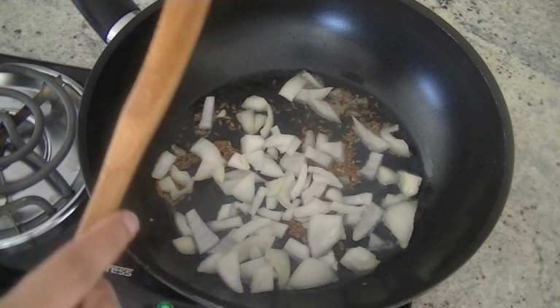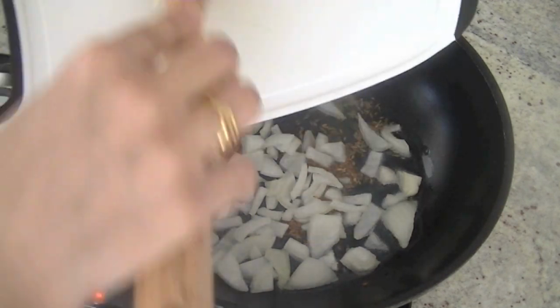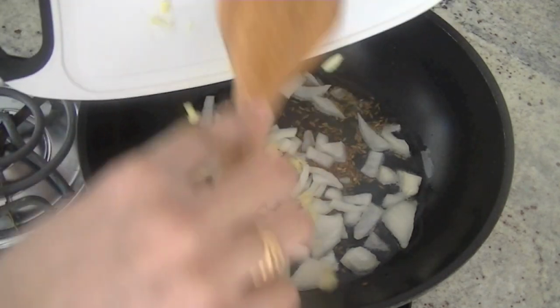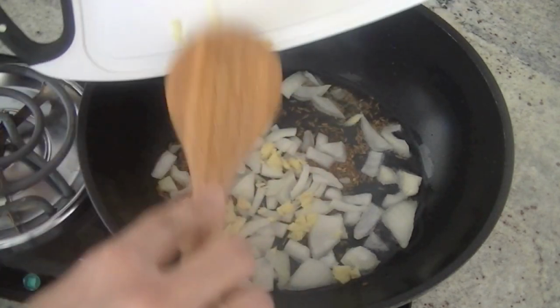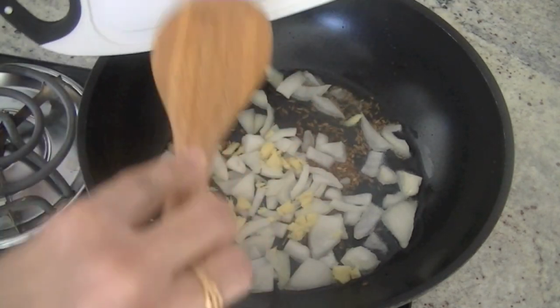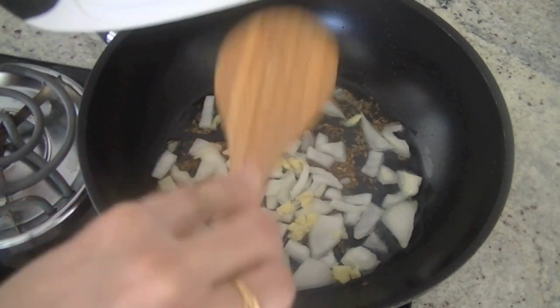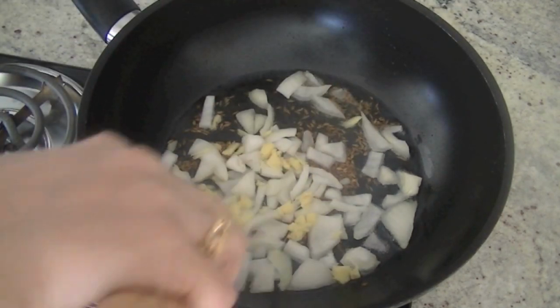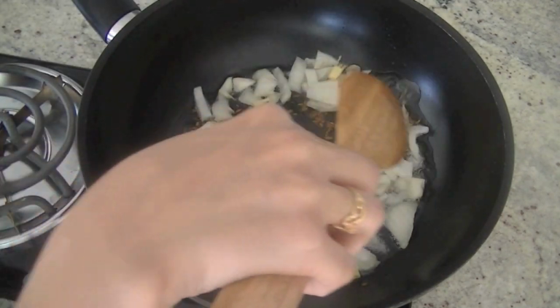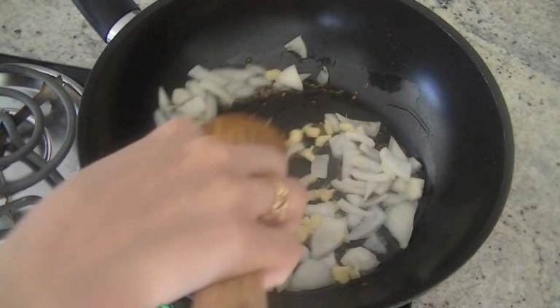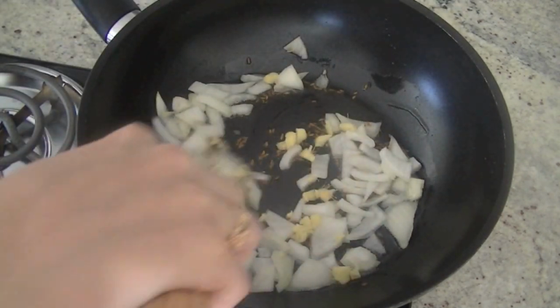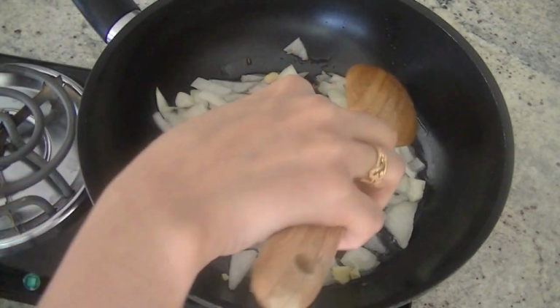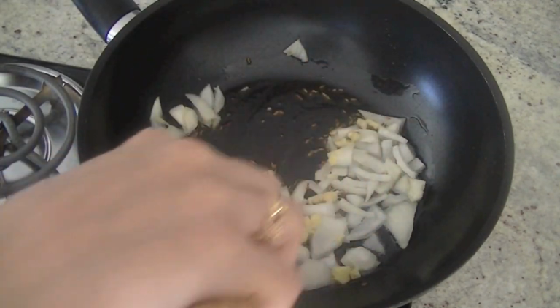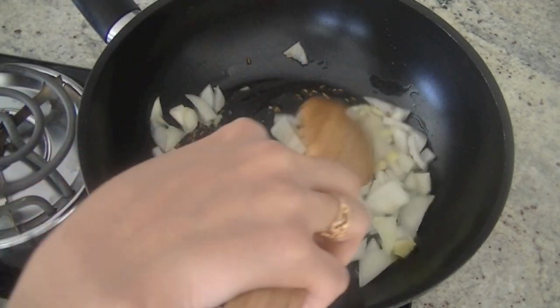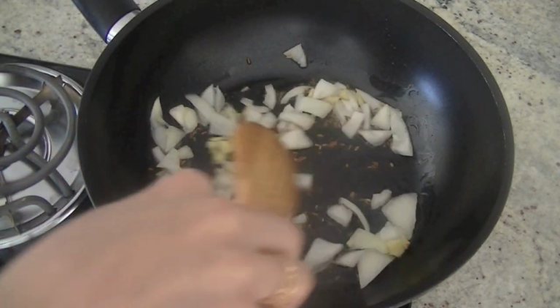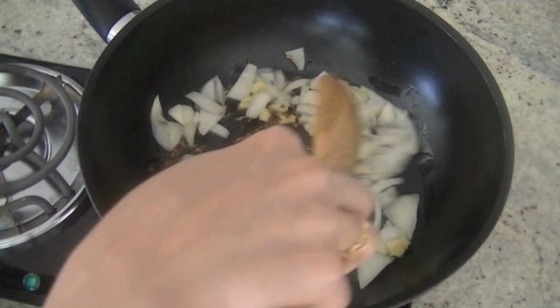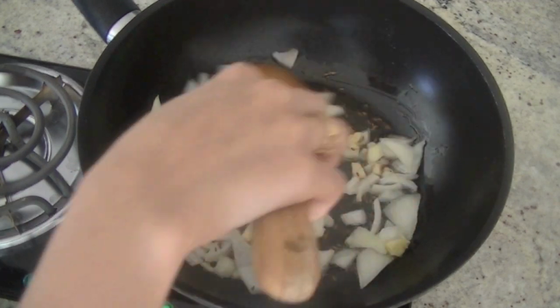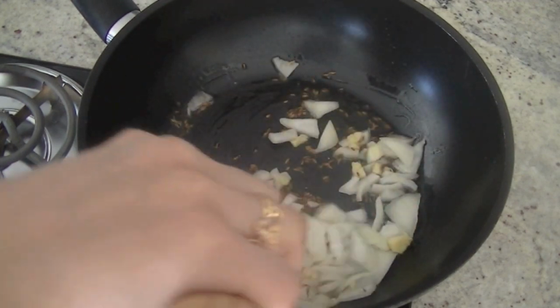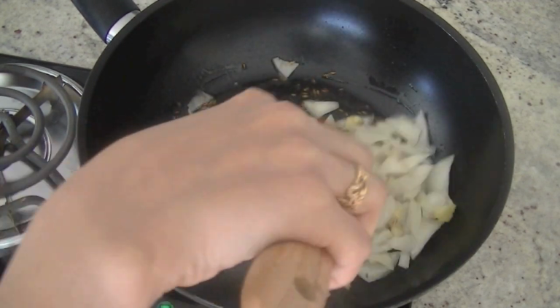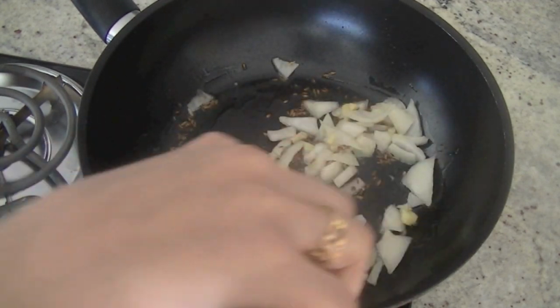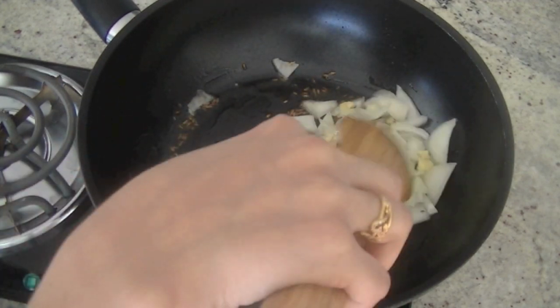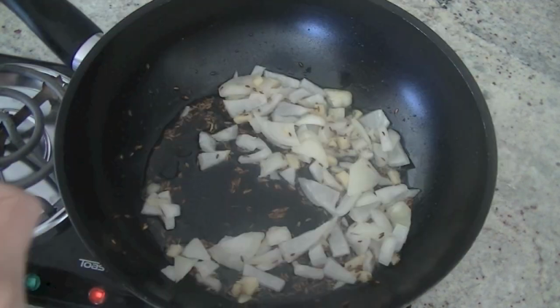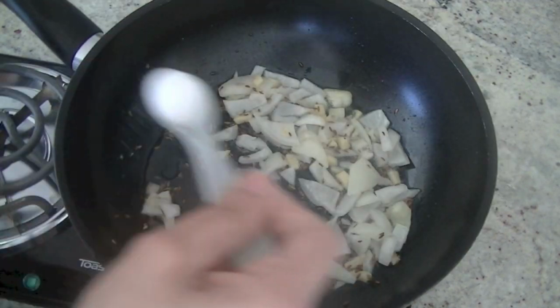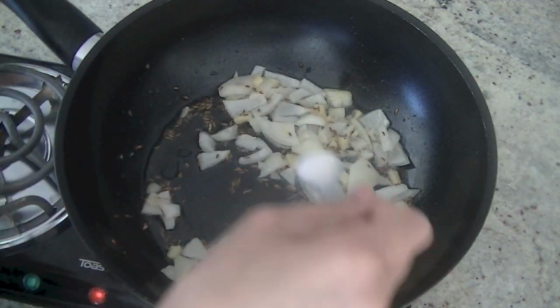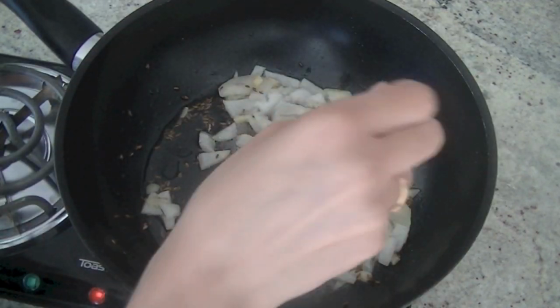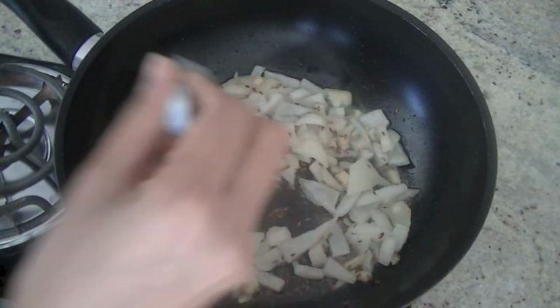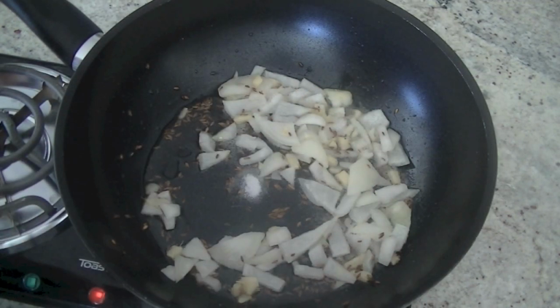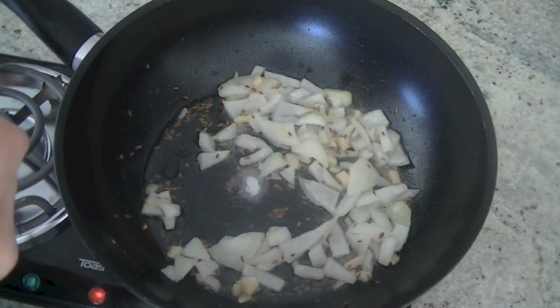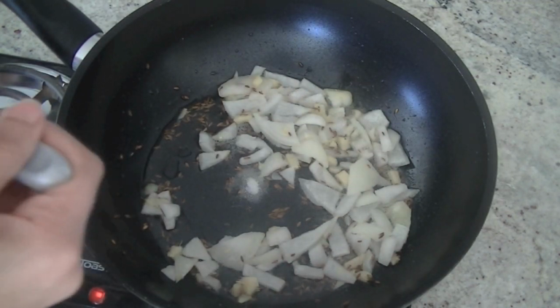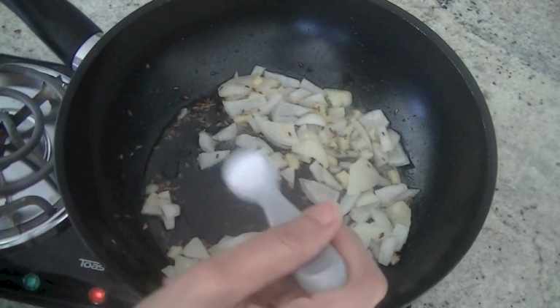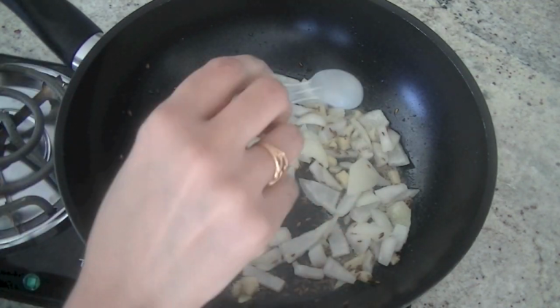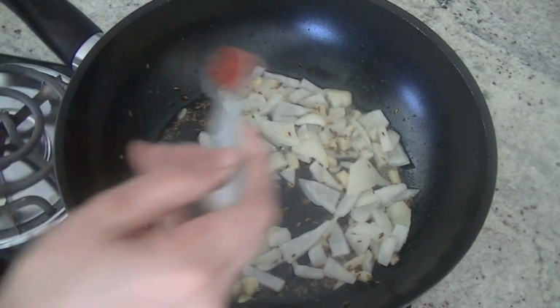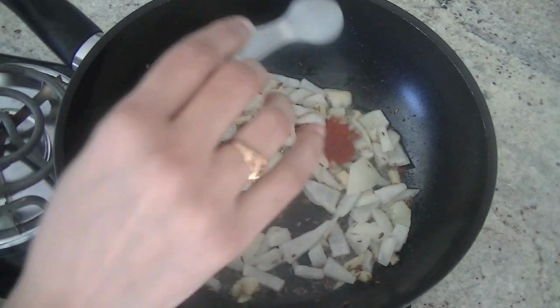Stir these ingredients together. In order to cook them faster, add salt — as per your taste depending on the quantity you are cooking — and for some heat, red chili powder.